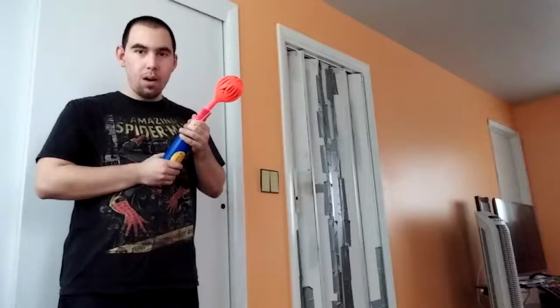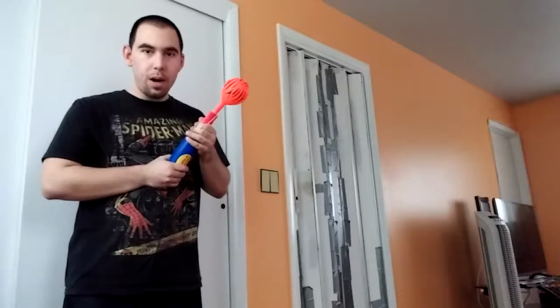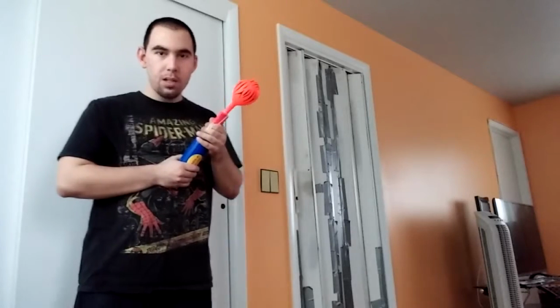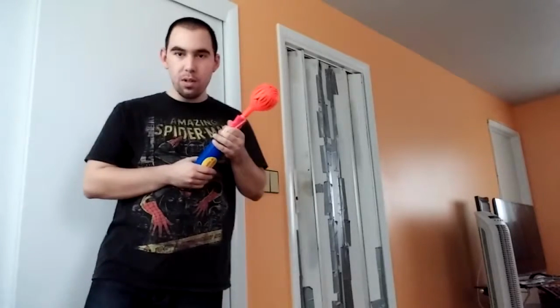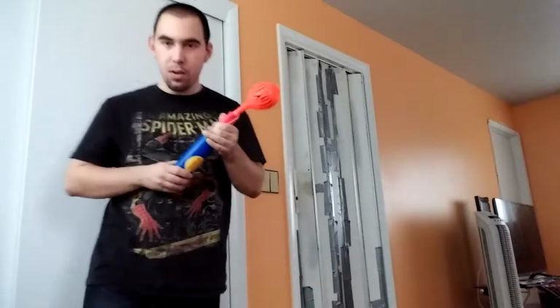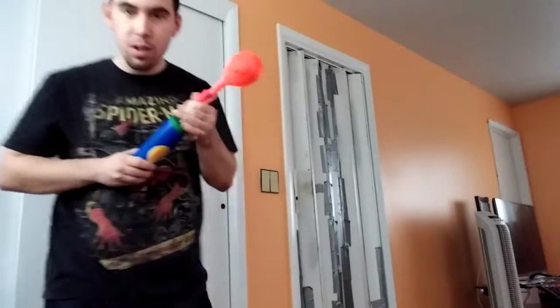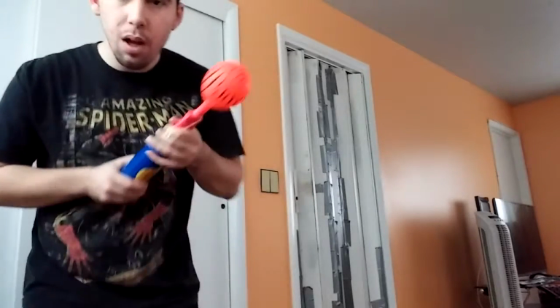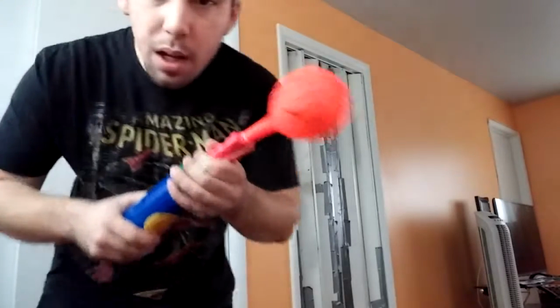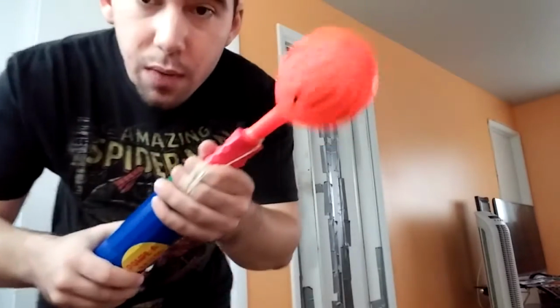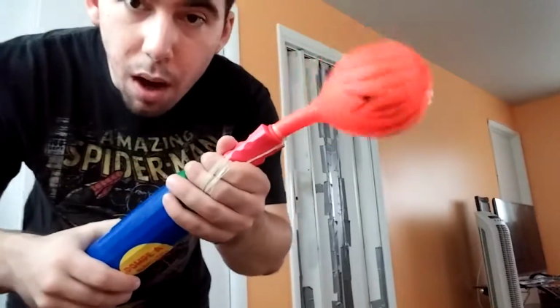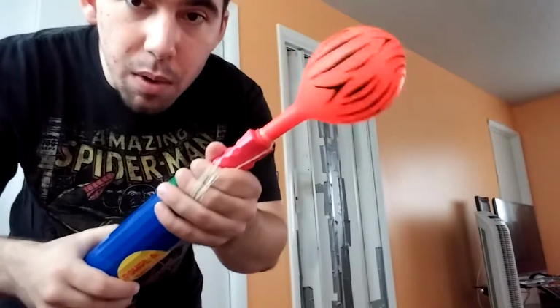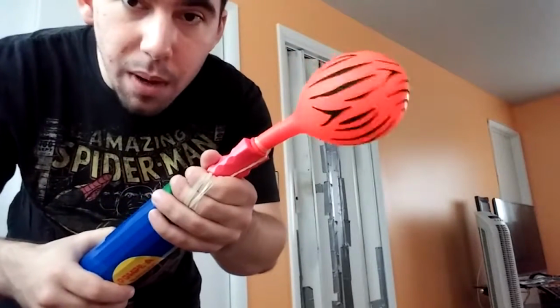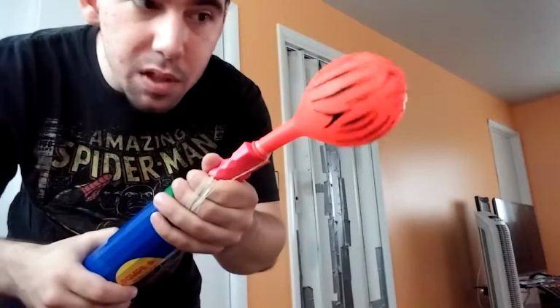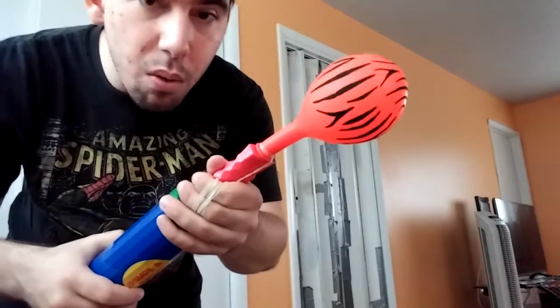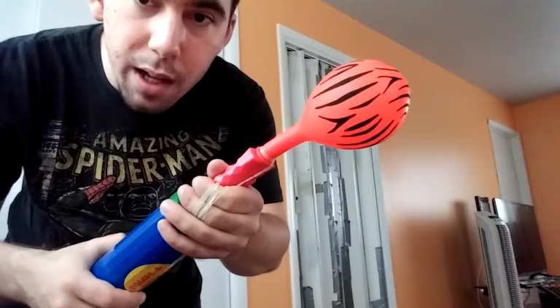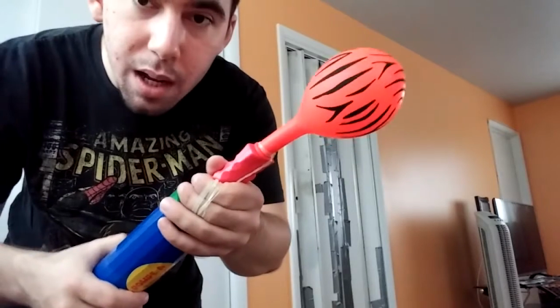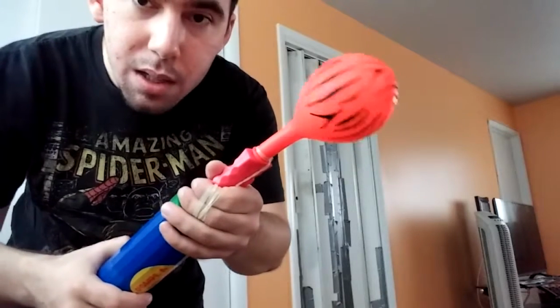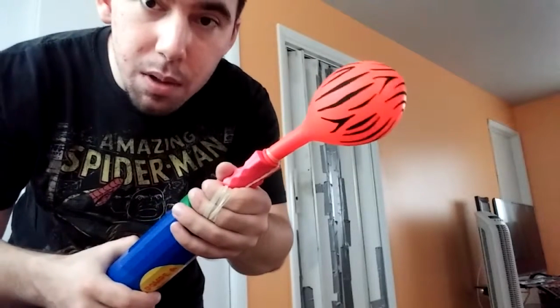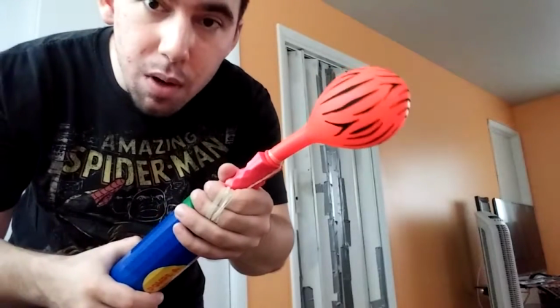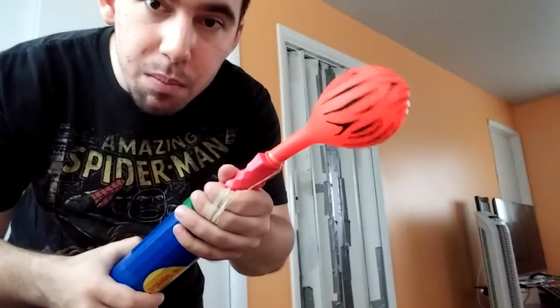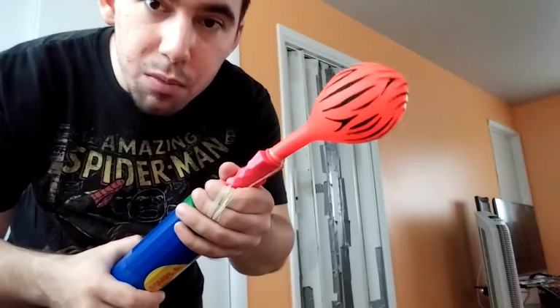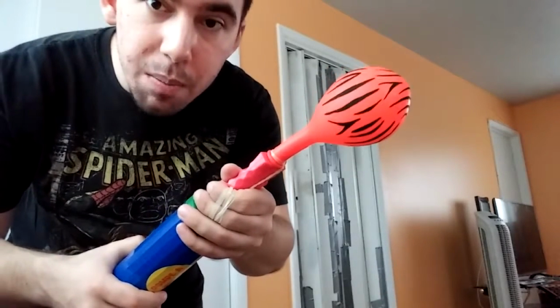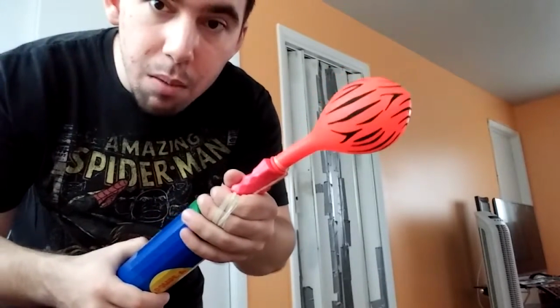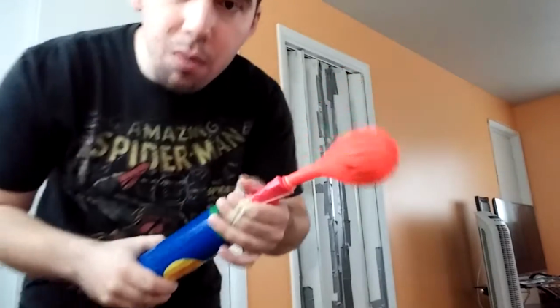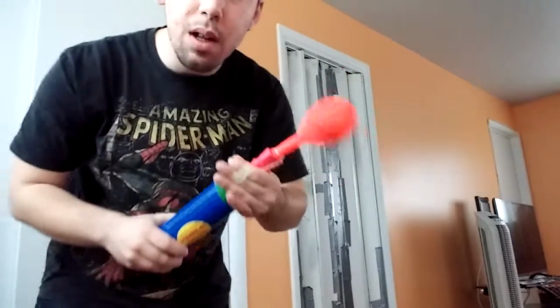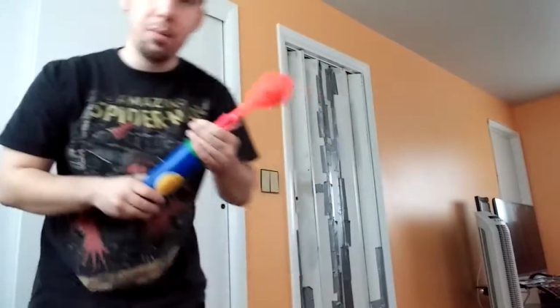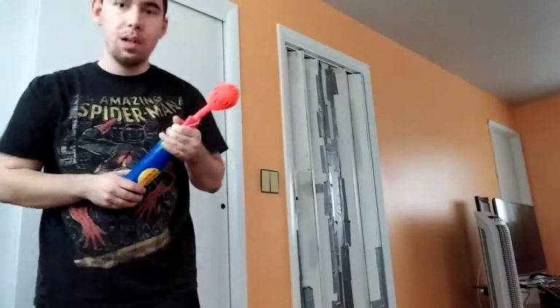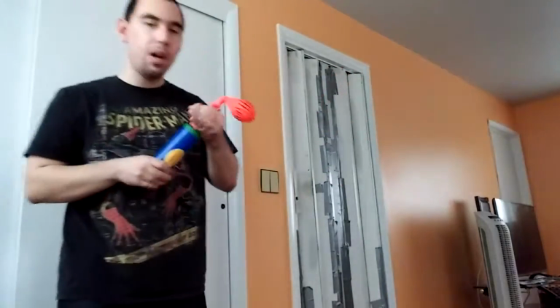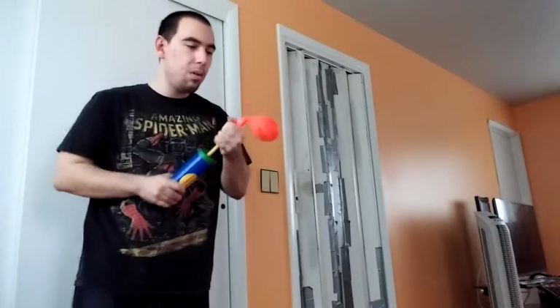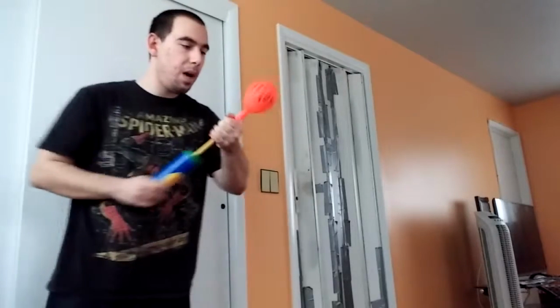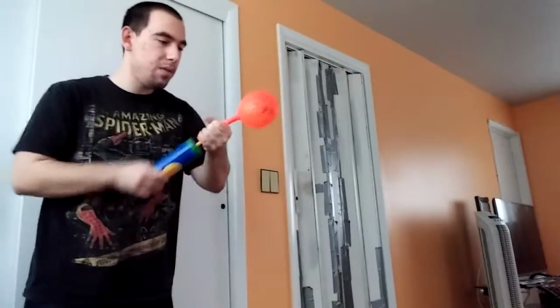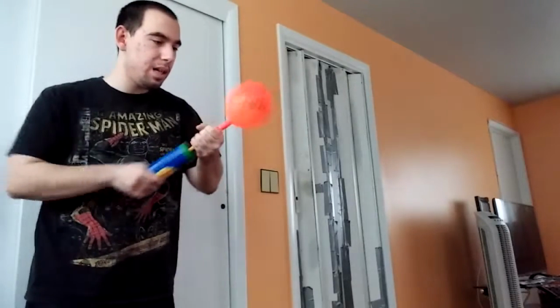Hey everybody, it's me Christopher and the CLI, and in this video I'll be going to pop this orange zebra striped transparent balloon until it pops. Here we go, let's pop this stuff.